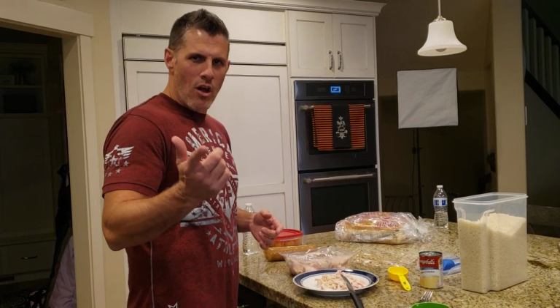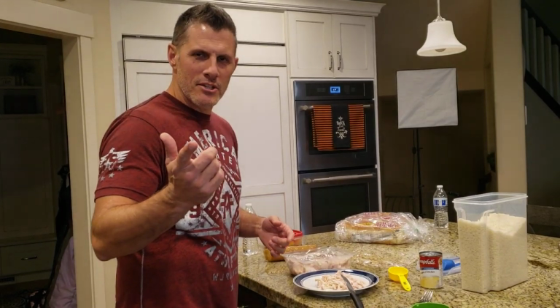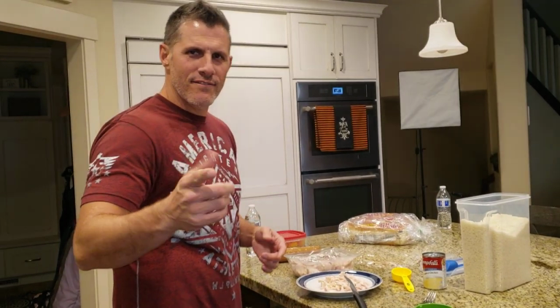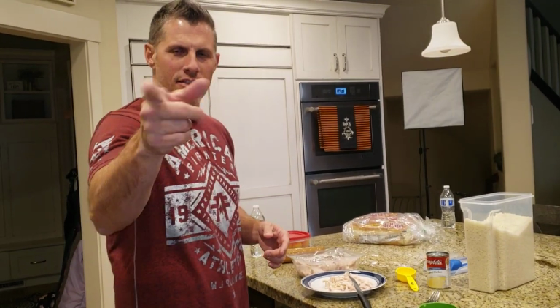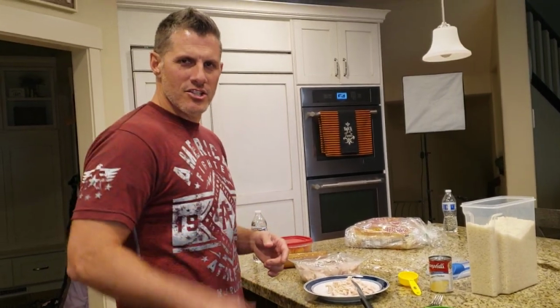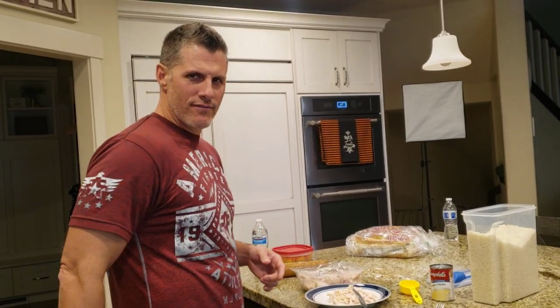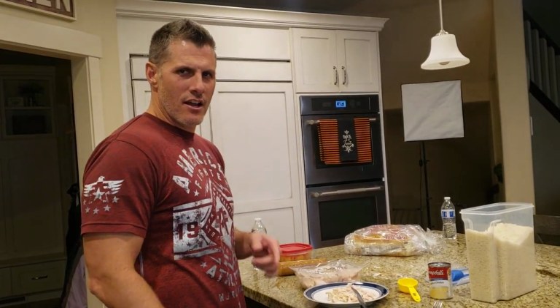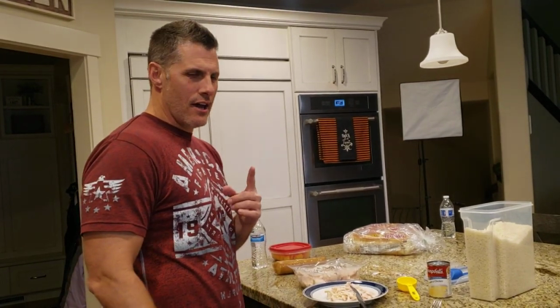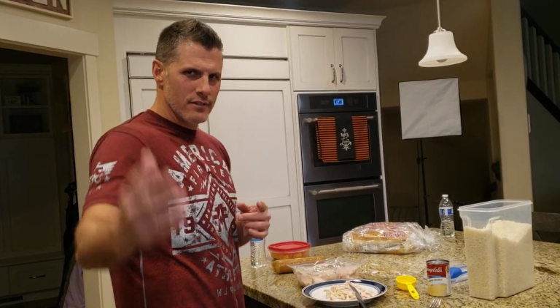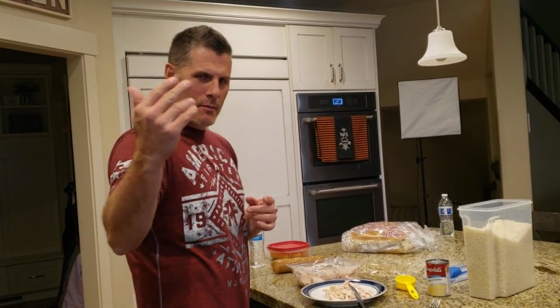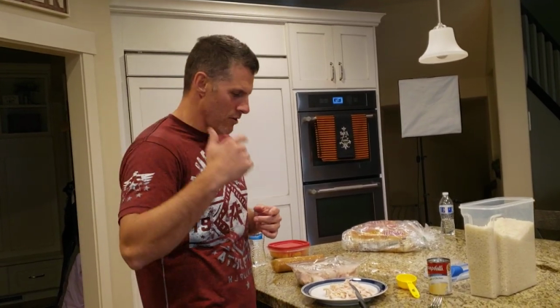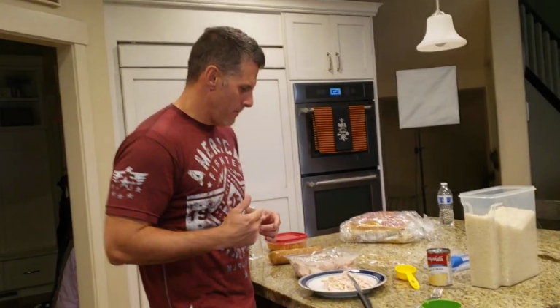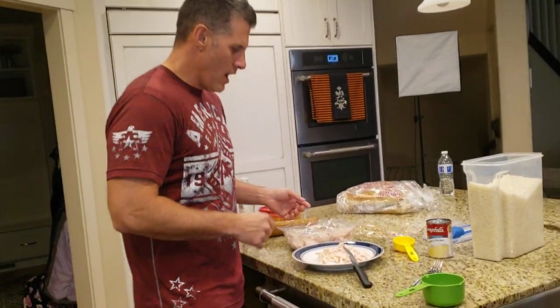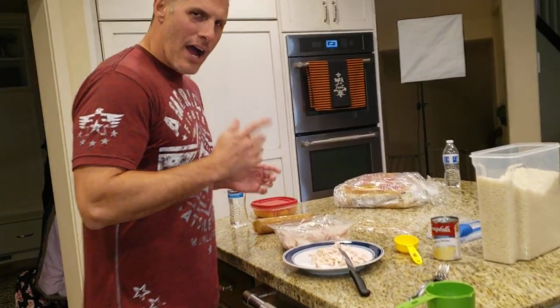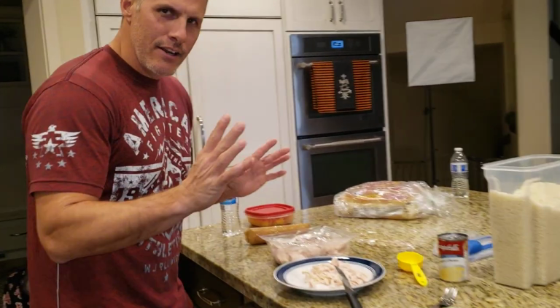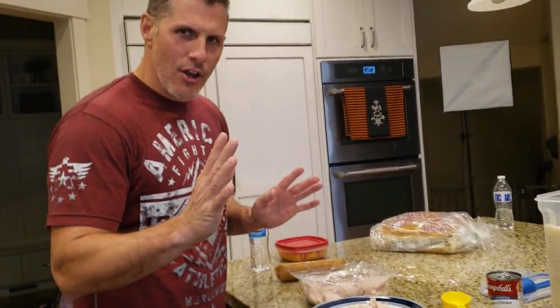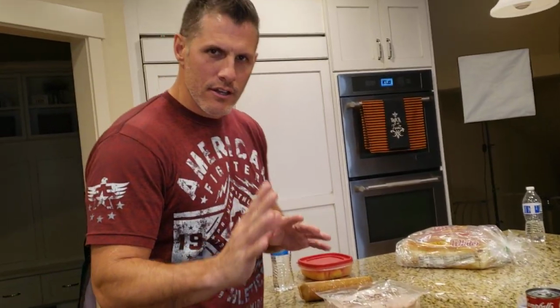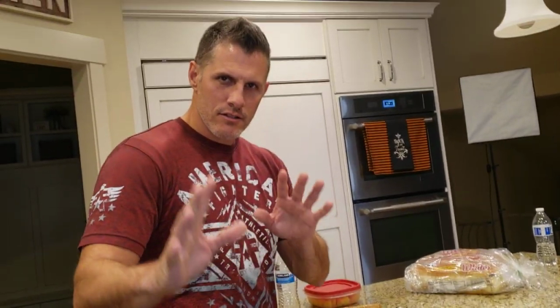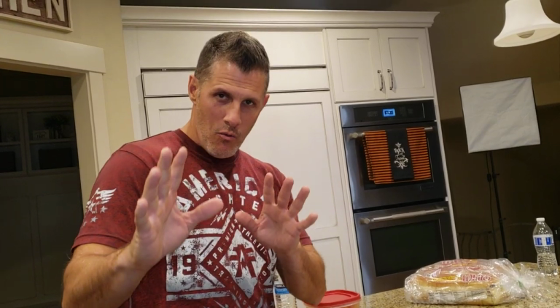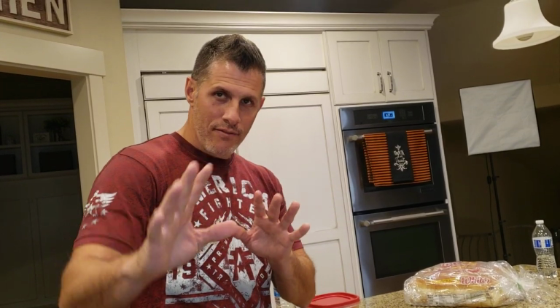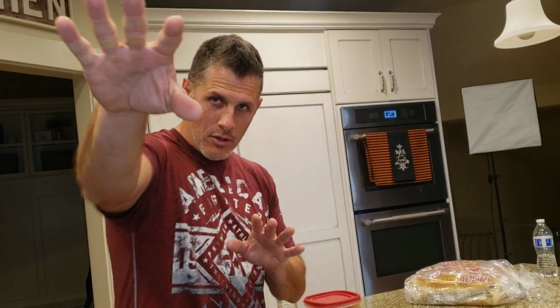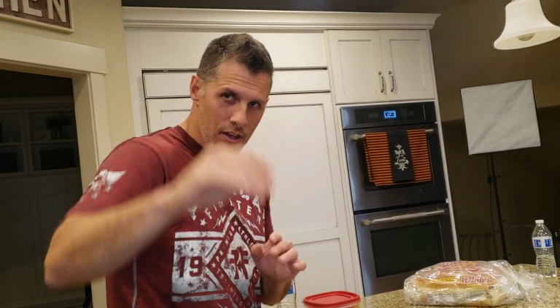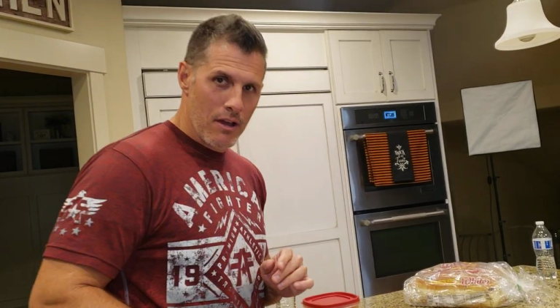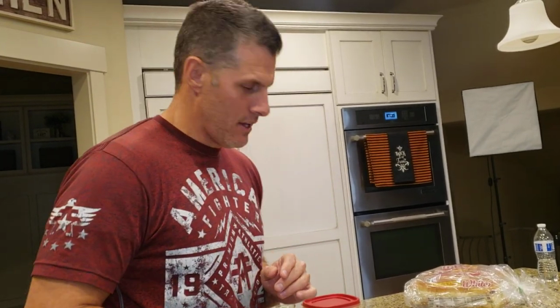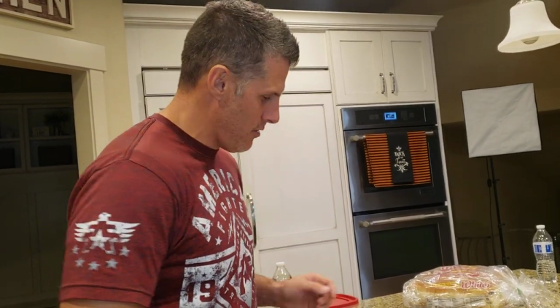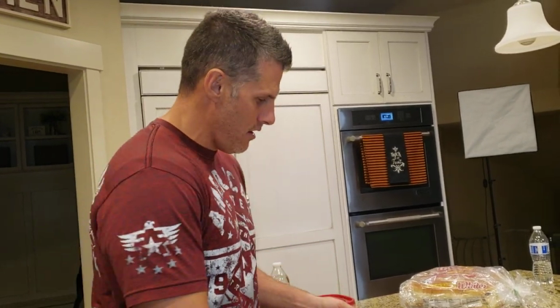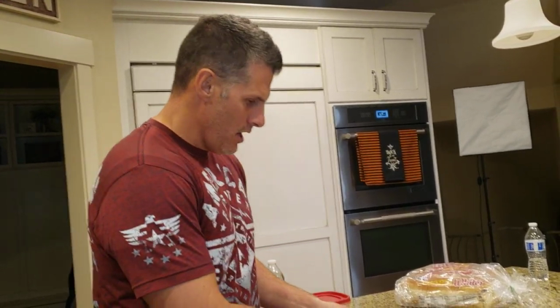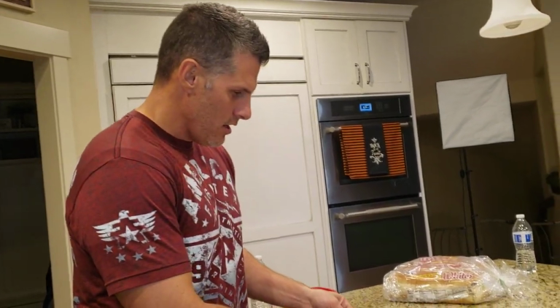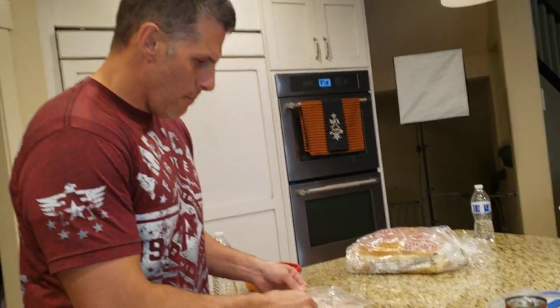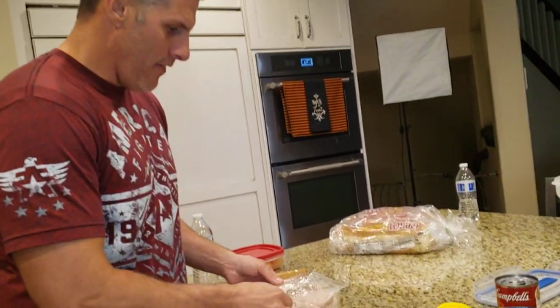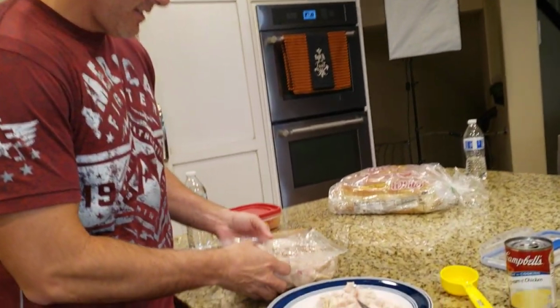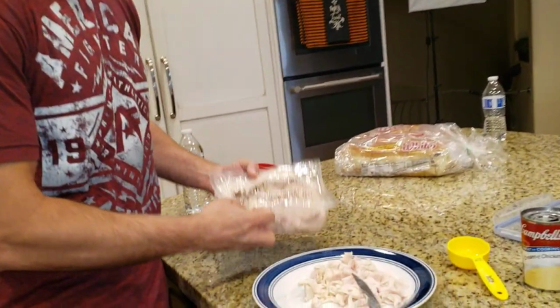Welcome to Chef Dog. This is Chef Dog Uncut. Okay, come in here a little bit. I did not know this. My wife, the beautiful lady behind the camera there, bought this today.